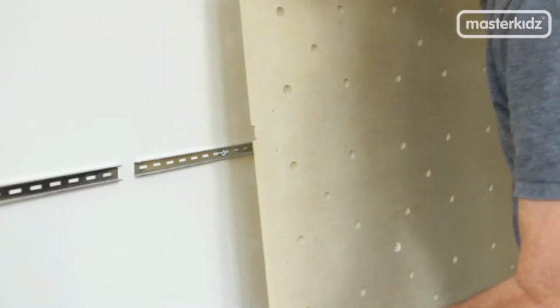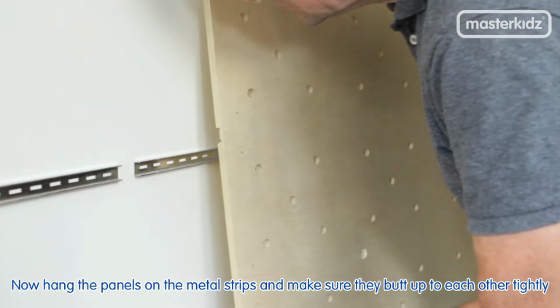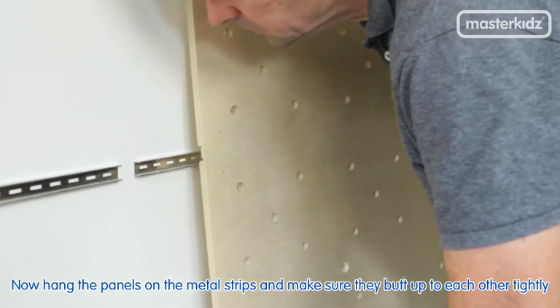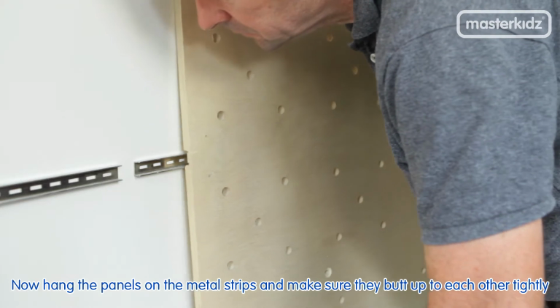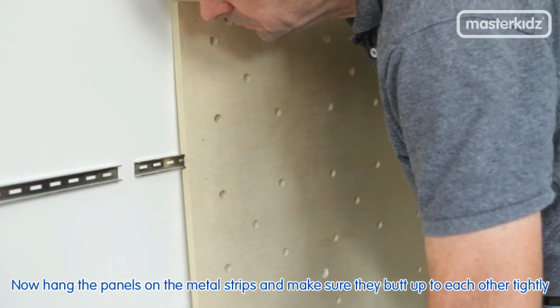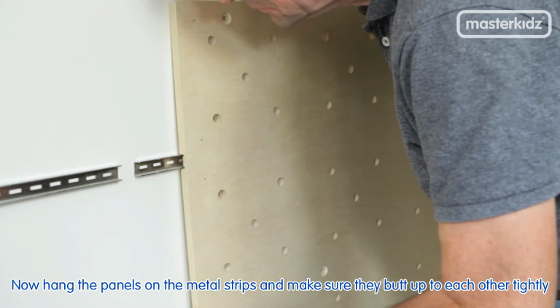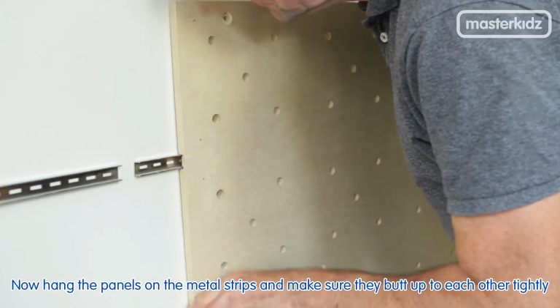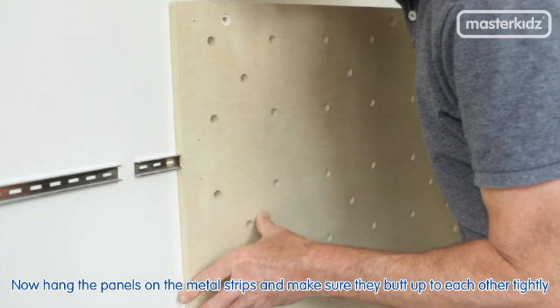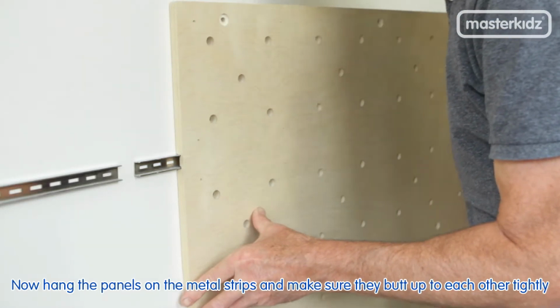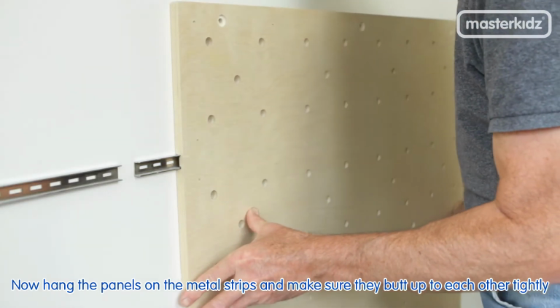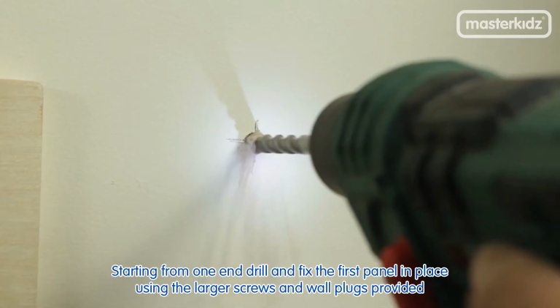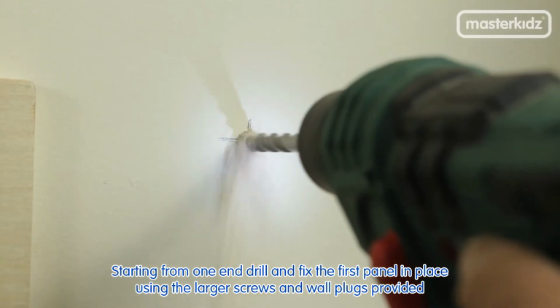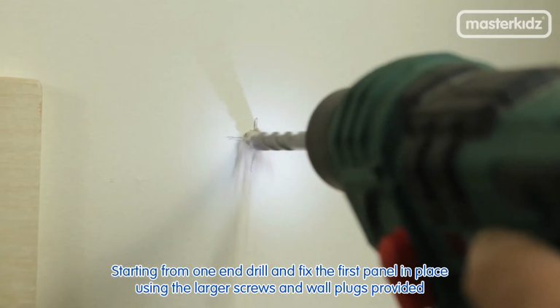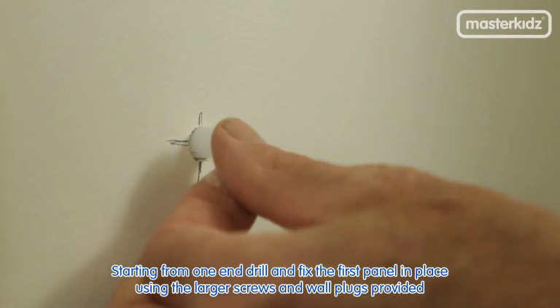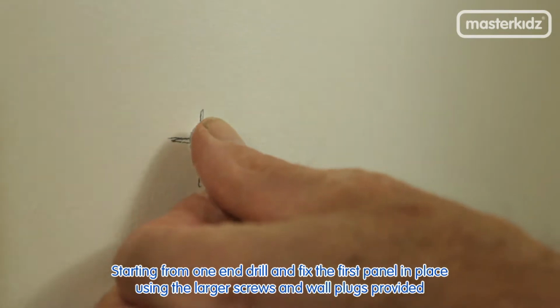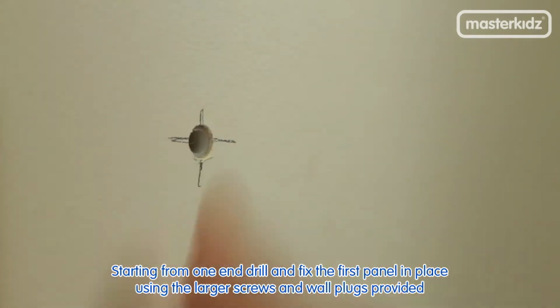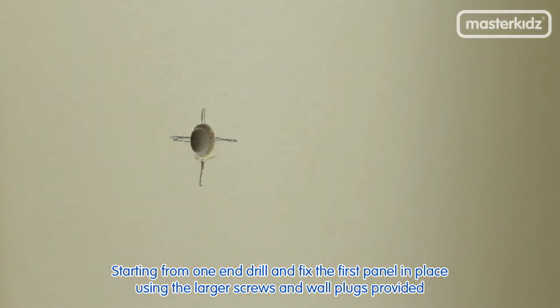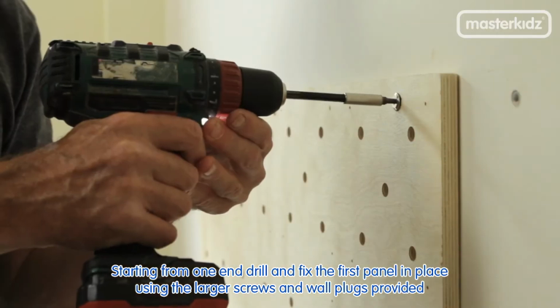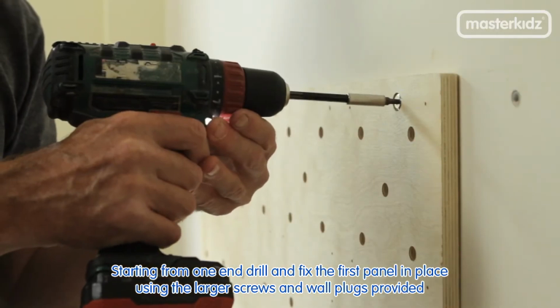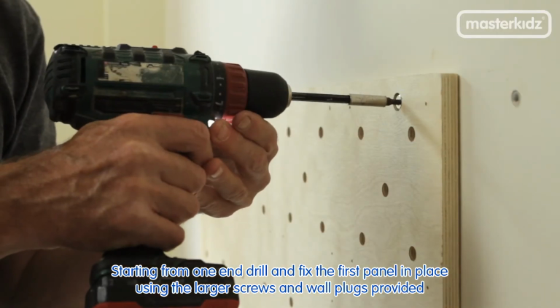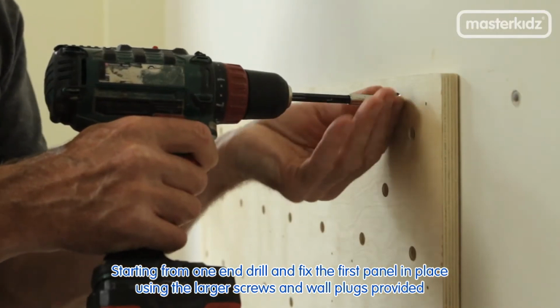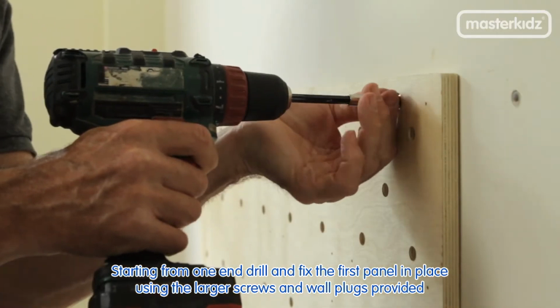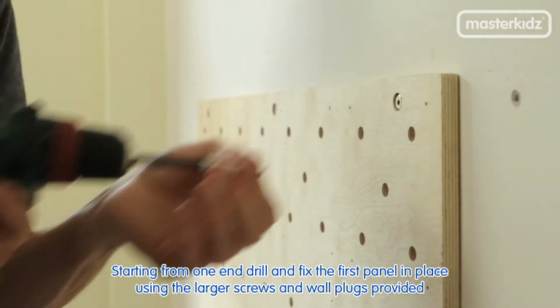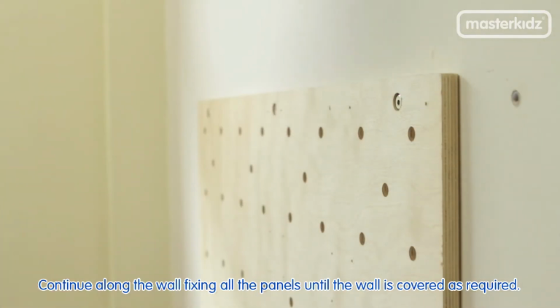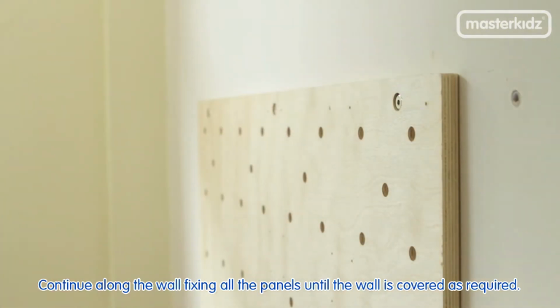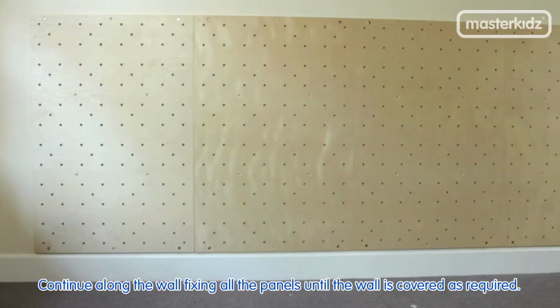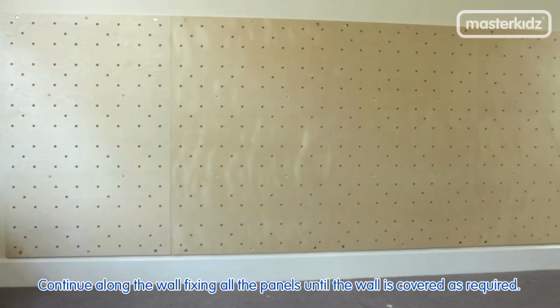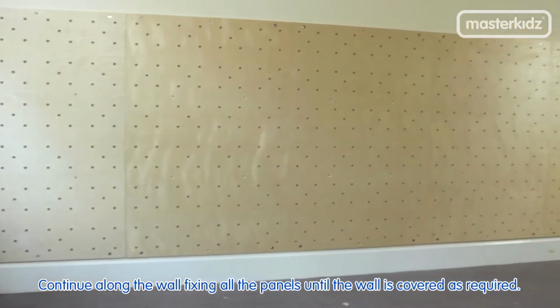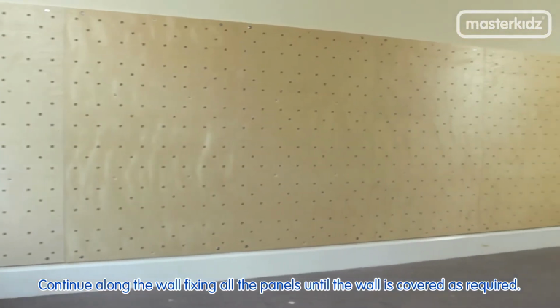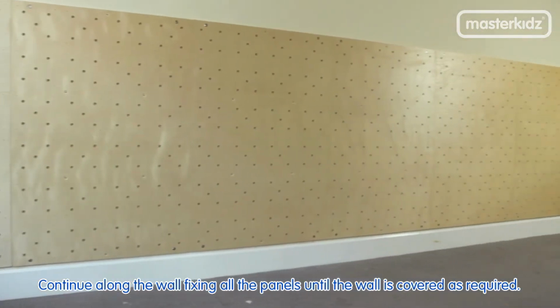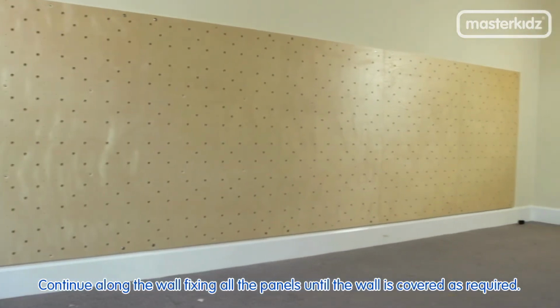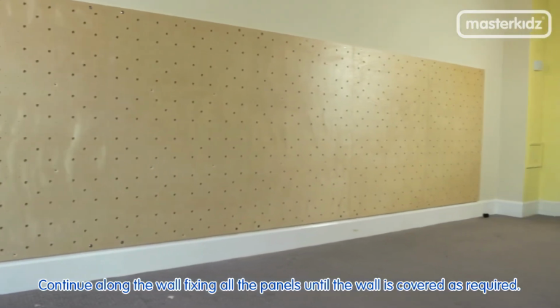Now hang the panels on the metal strips and make sure they butt up to each other tightly. Starting from one end, drill and fix the first panel in place using the larger screws and wall plugs provided. Continue along the wall, fixing all the panels until the wall is covered as required.